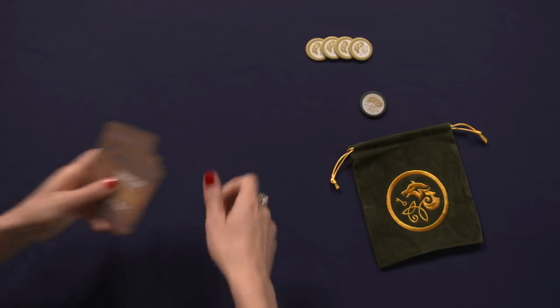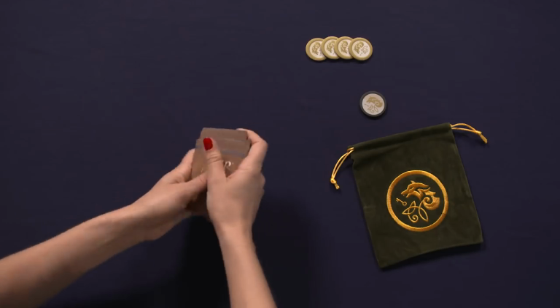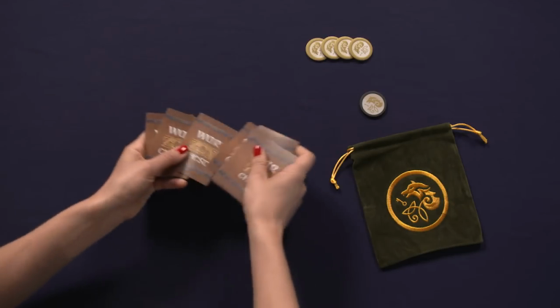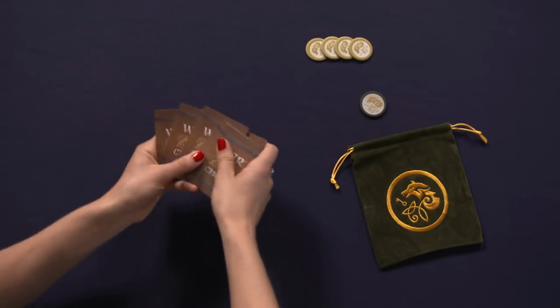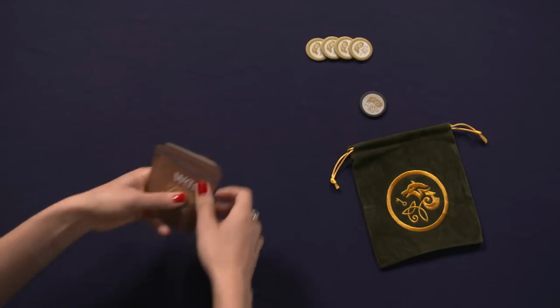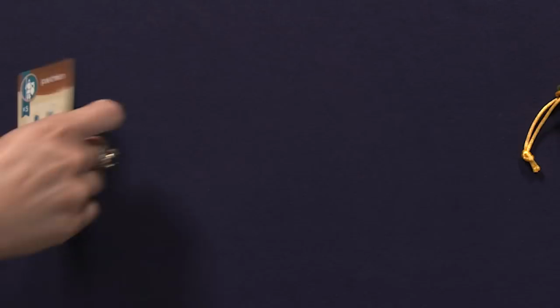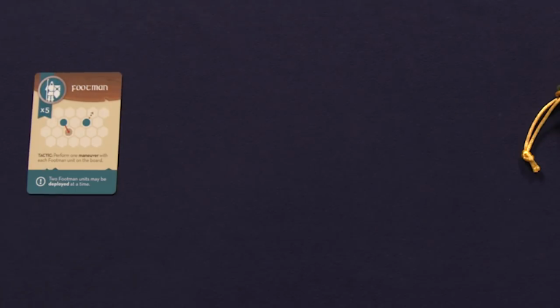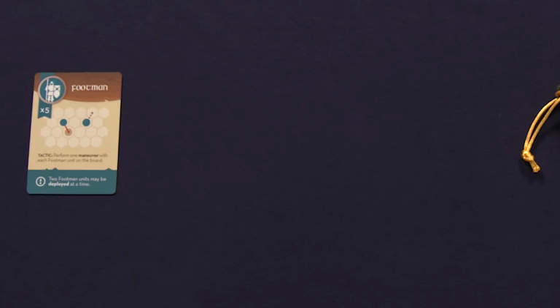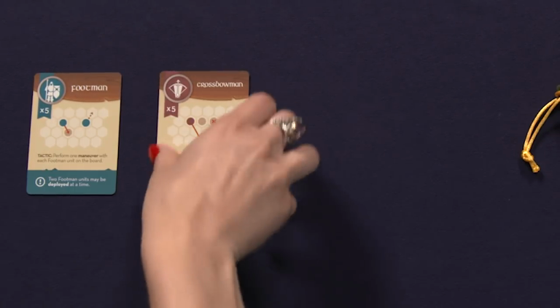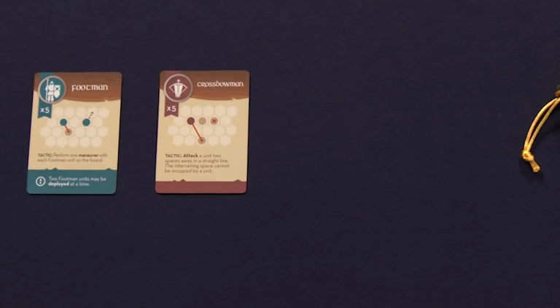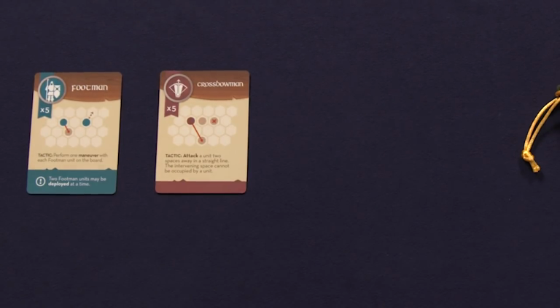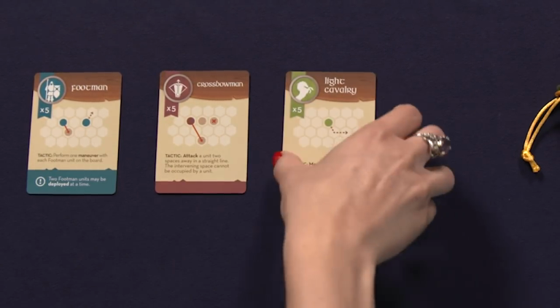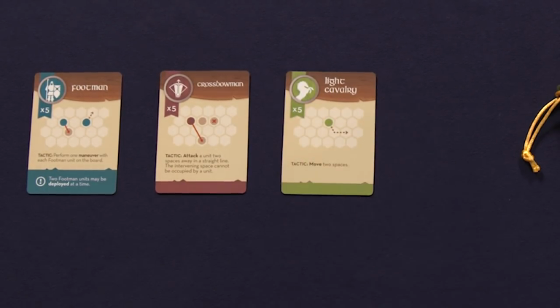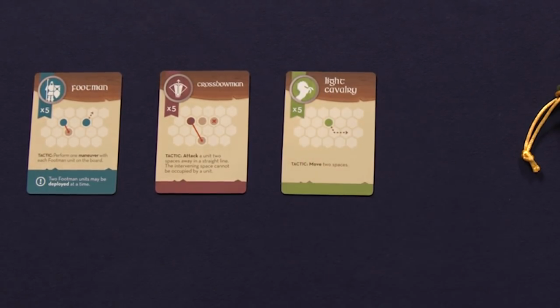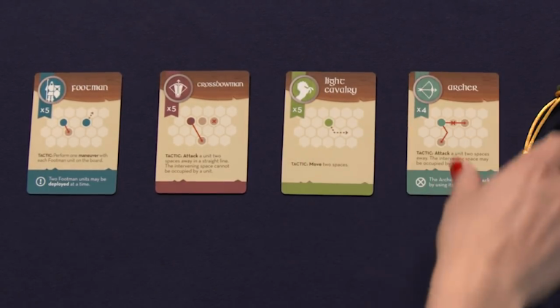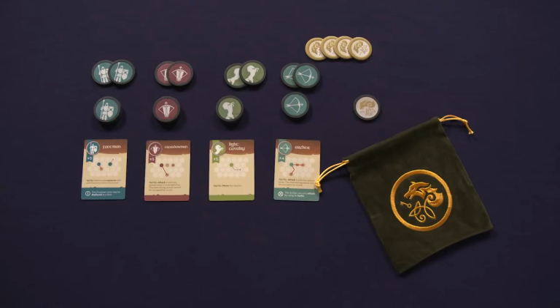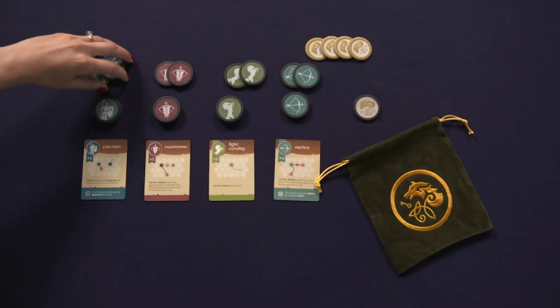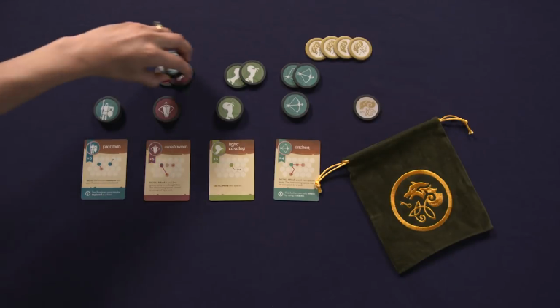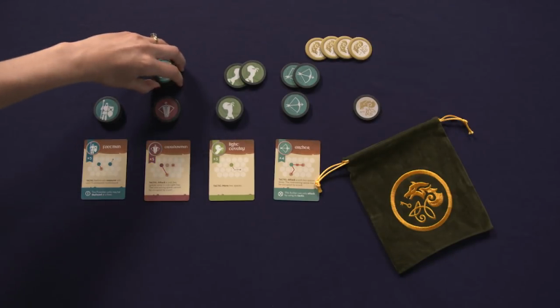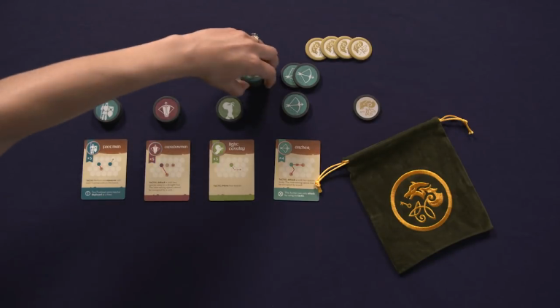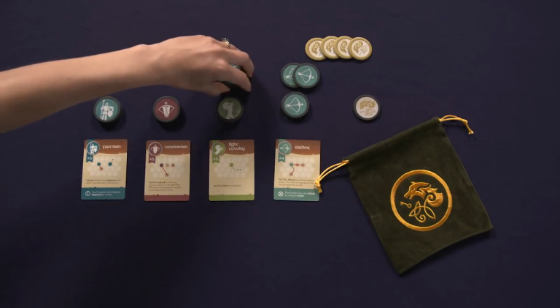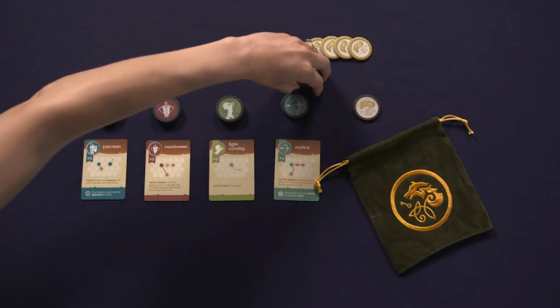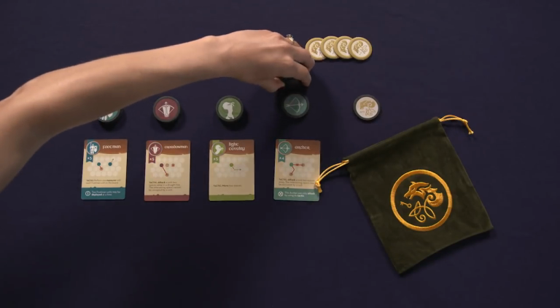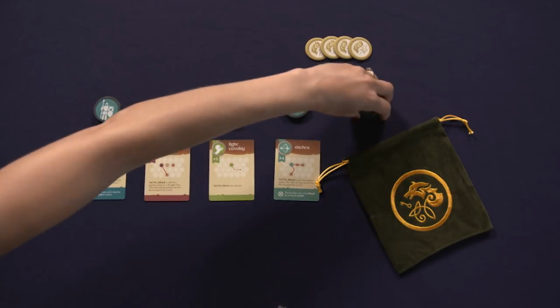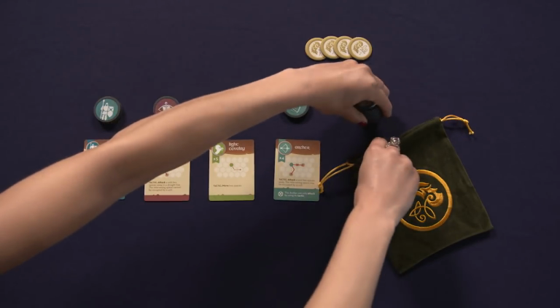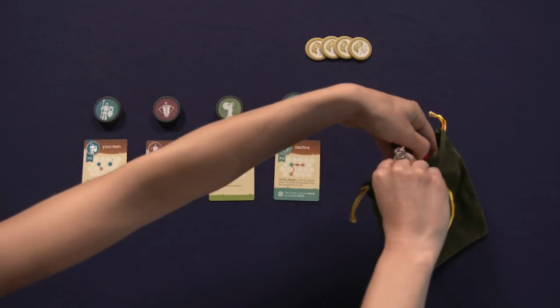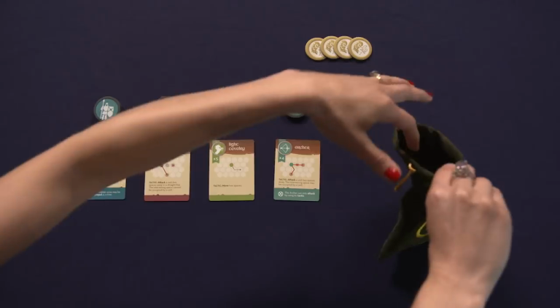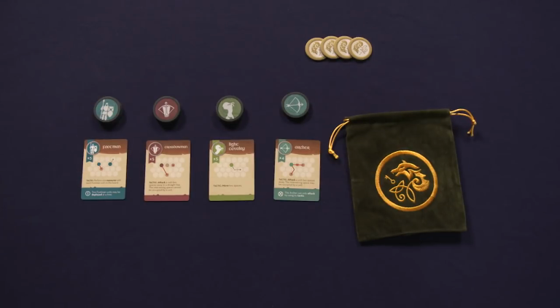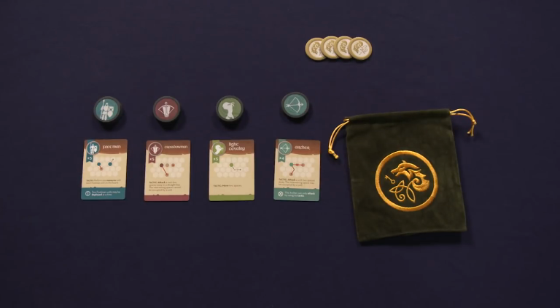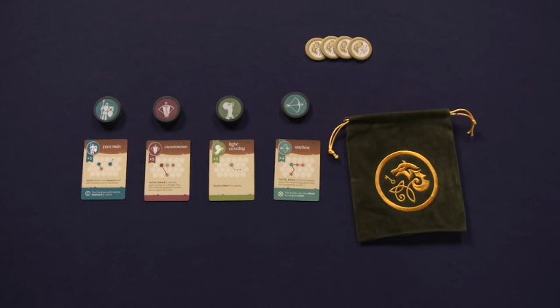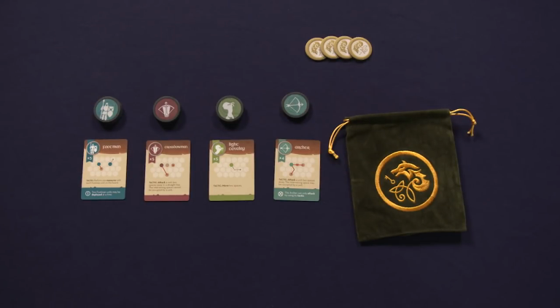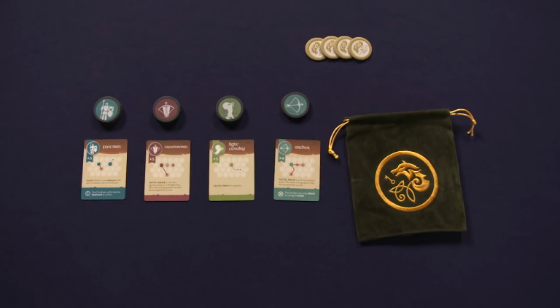Next, shuffle the 16 unit cards and deal four face-up to each player. These are the four units each player can control during the game. Each player takes the matching coins for their units, takes two of each along with their royal coin, and places them in the bag. The remaining coins are known as the supply.